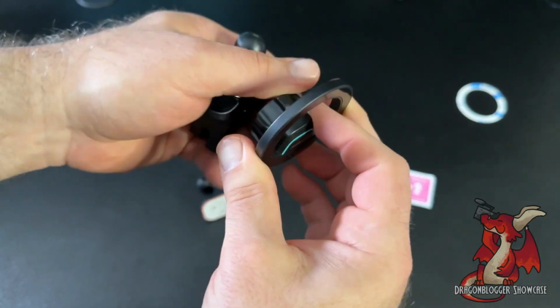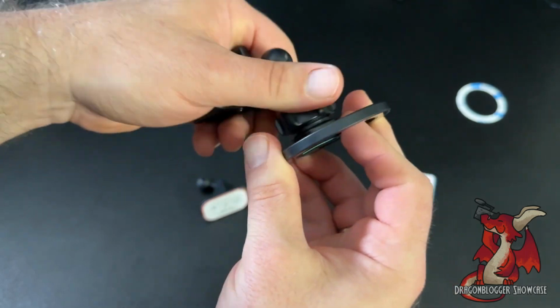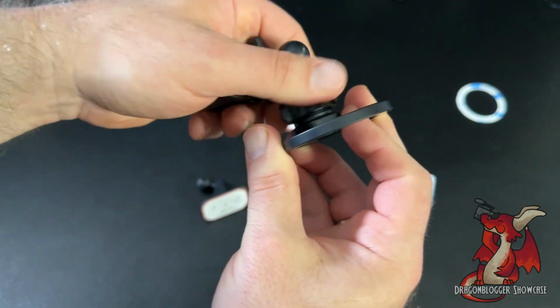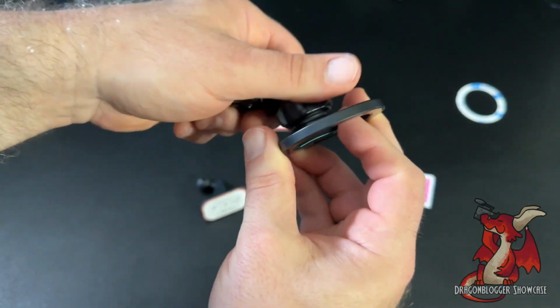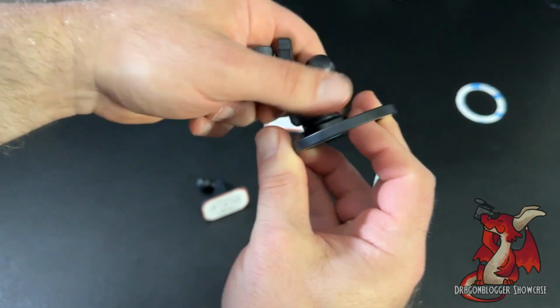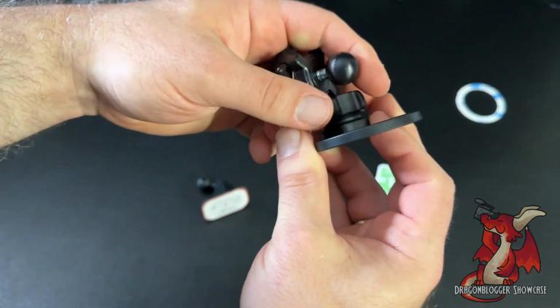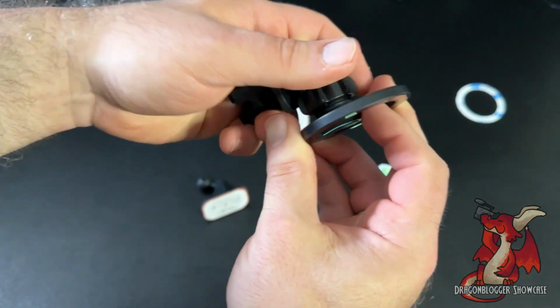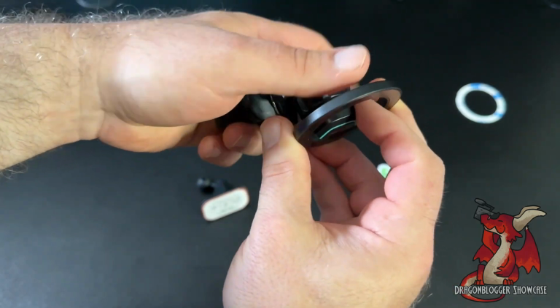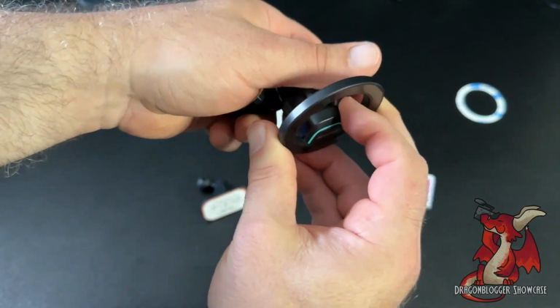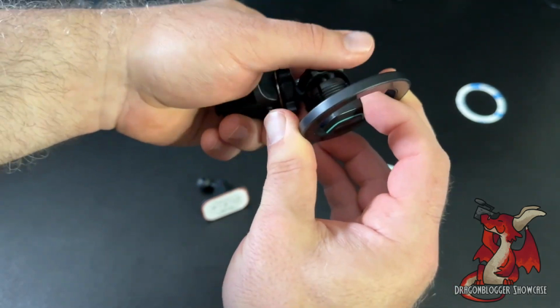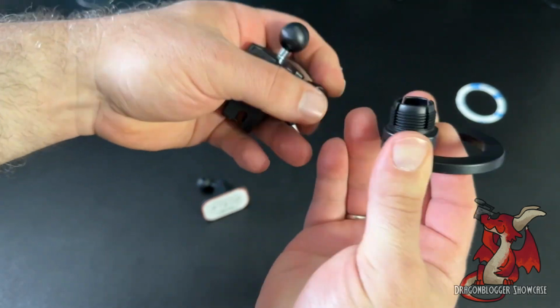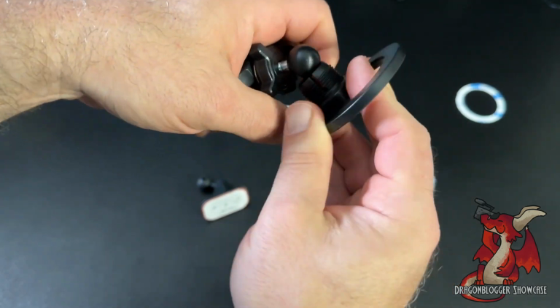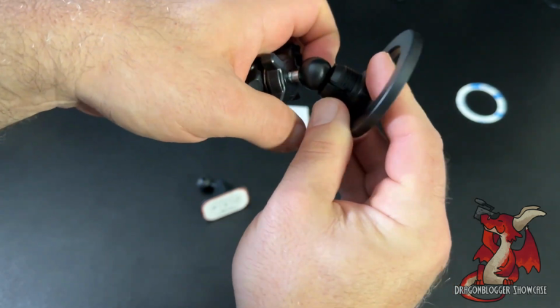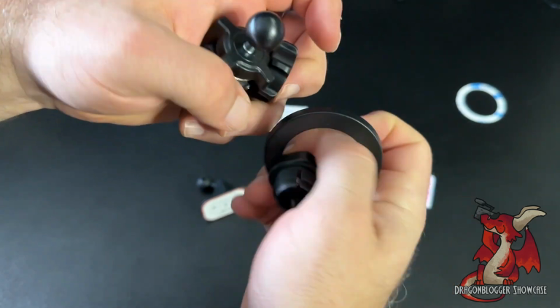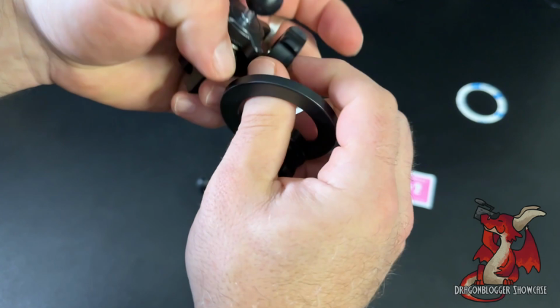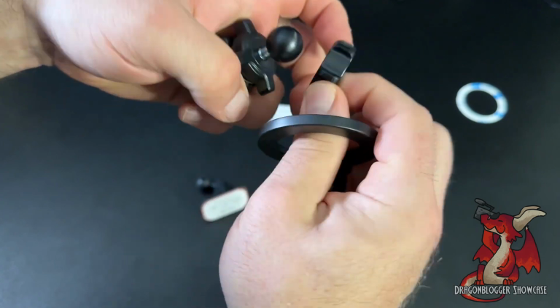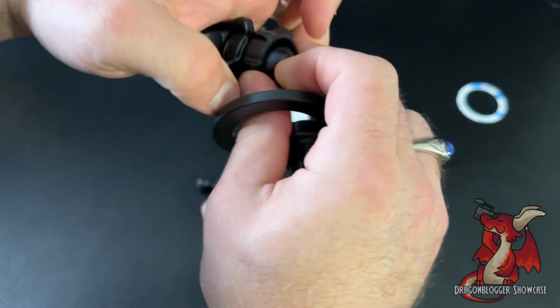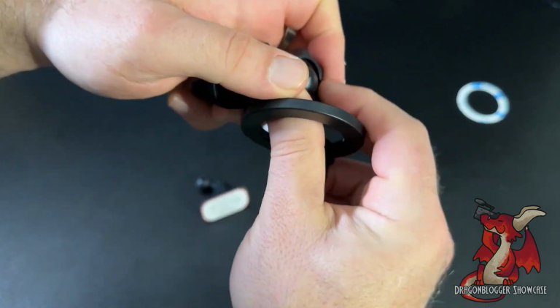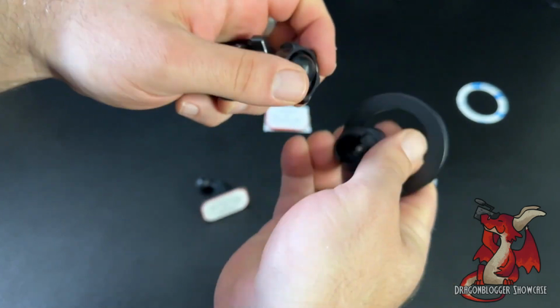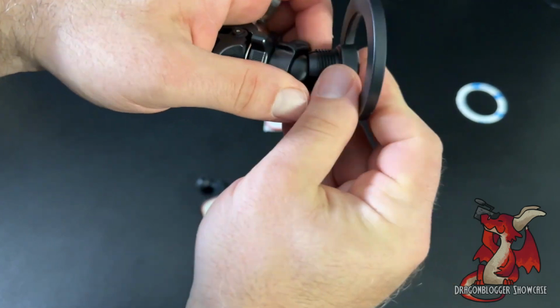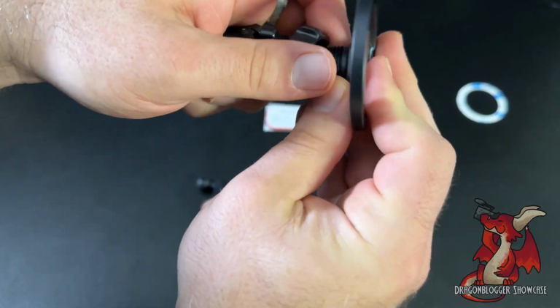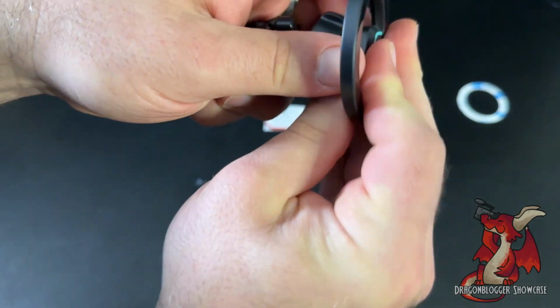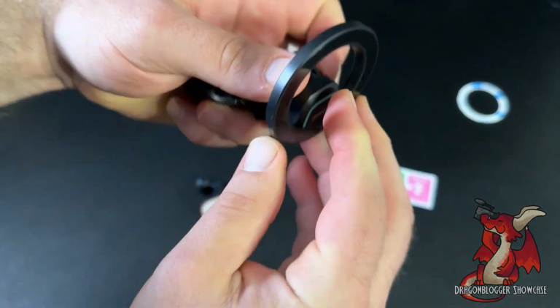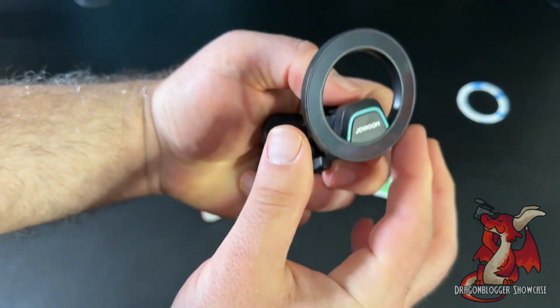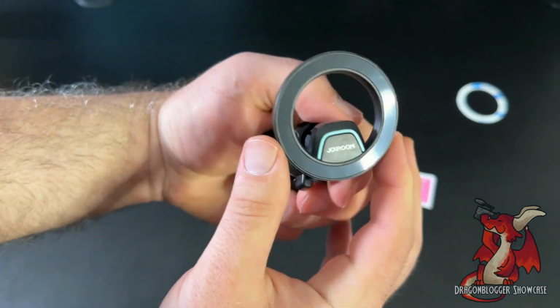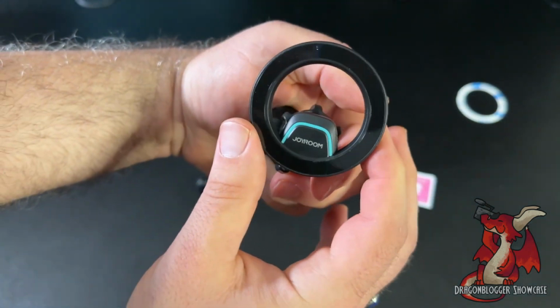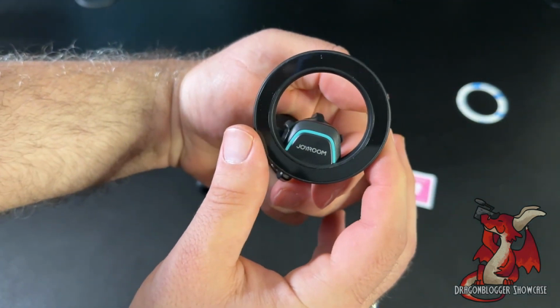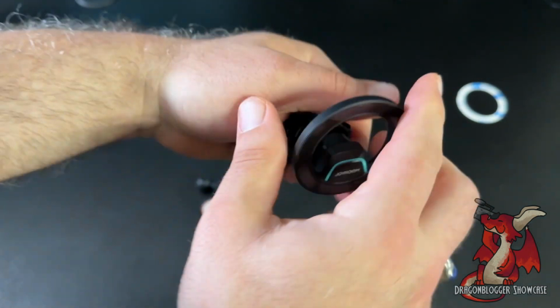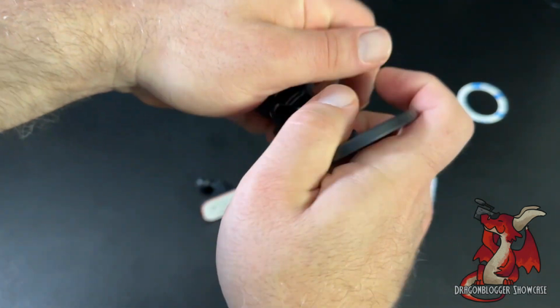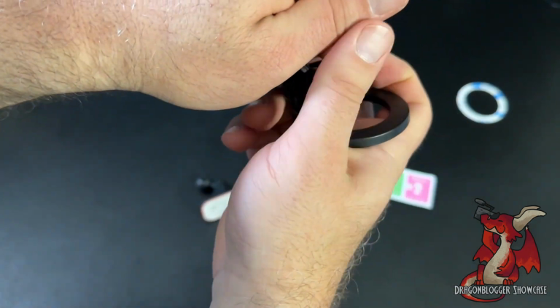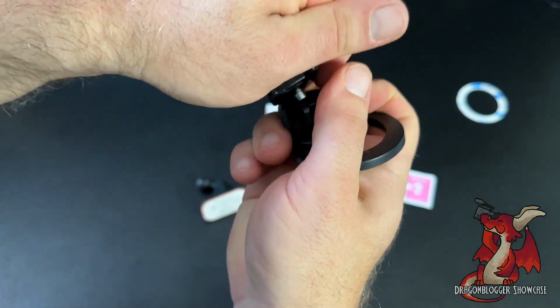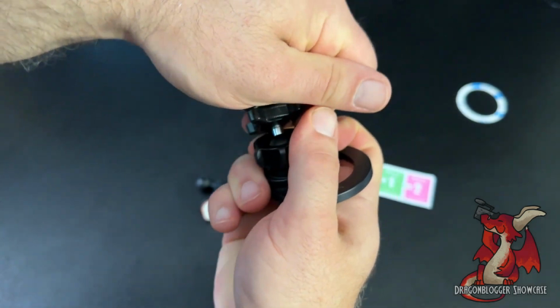You can have it installed into your dash. To install the head part, you just put this on, pop it on, screw it tight, and you're good to go. That's the first installation method.